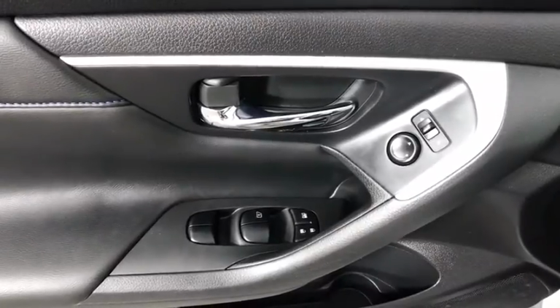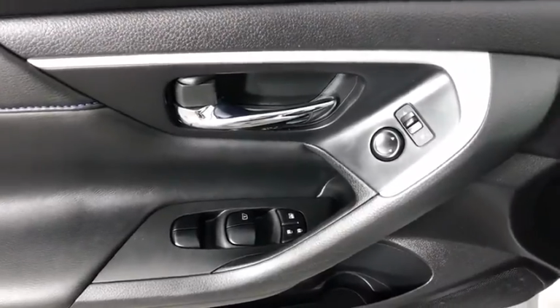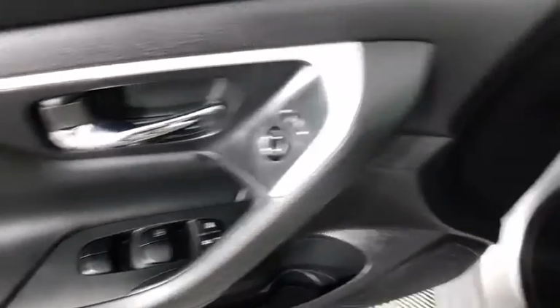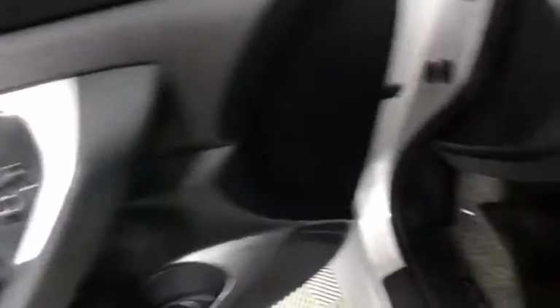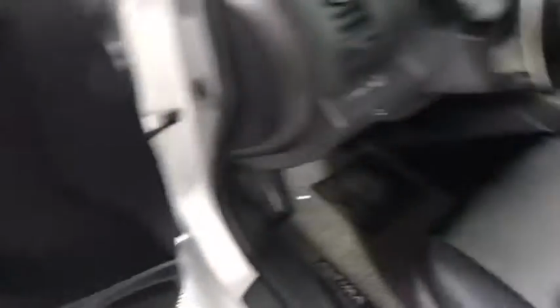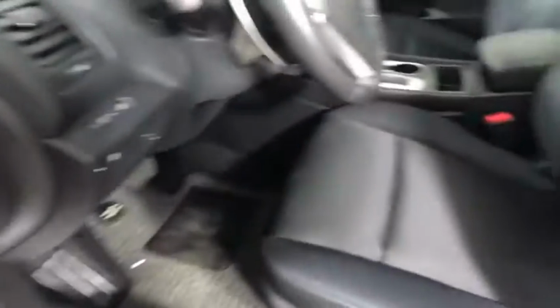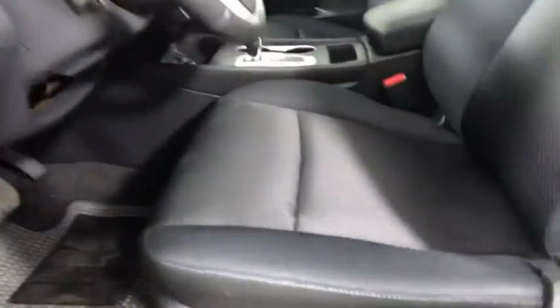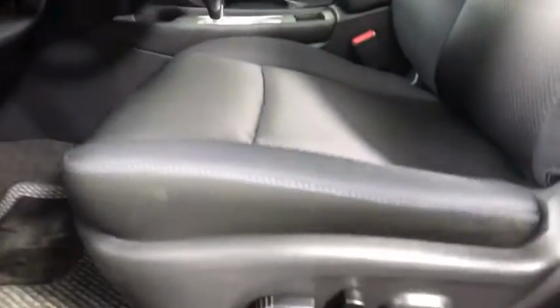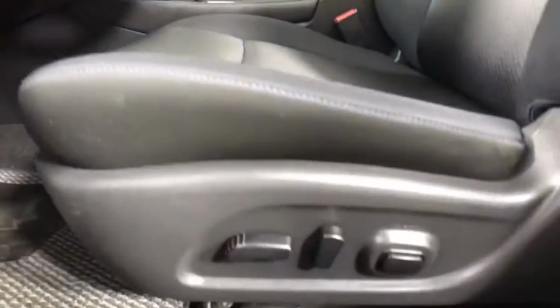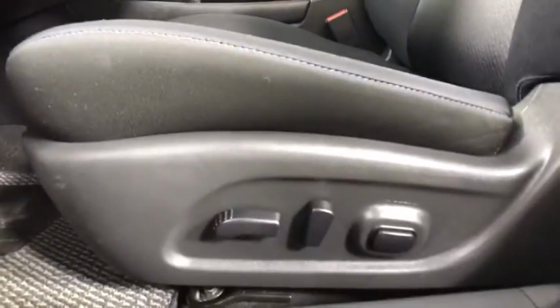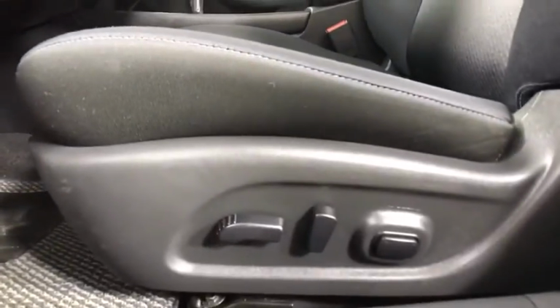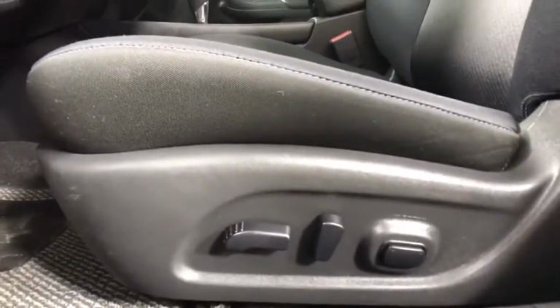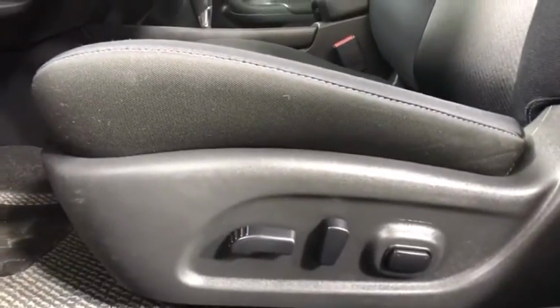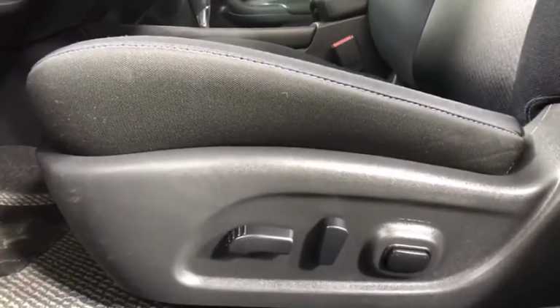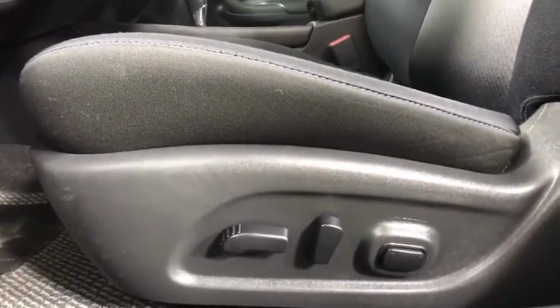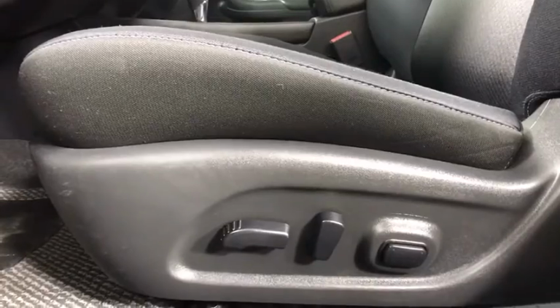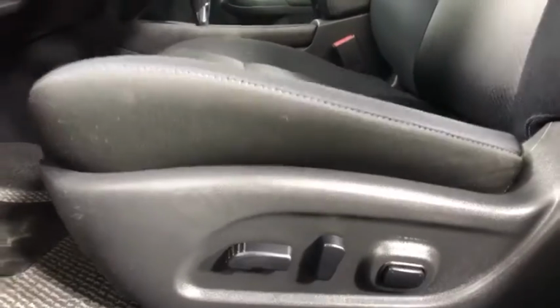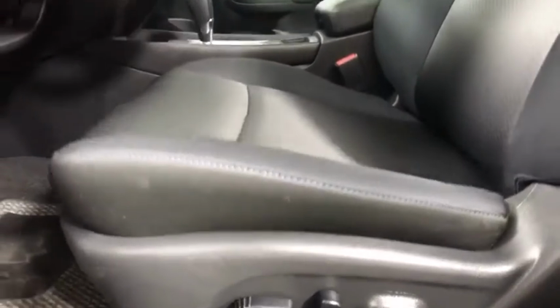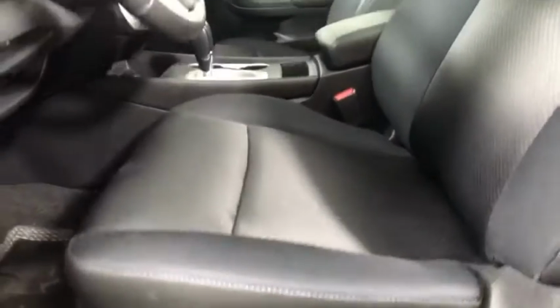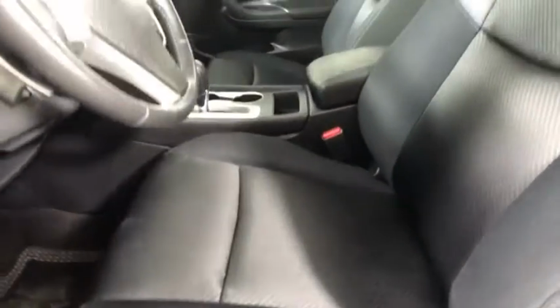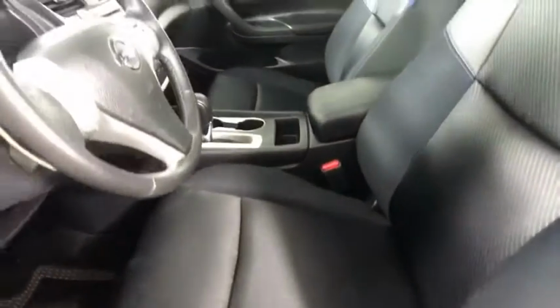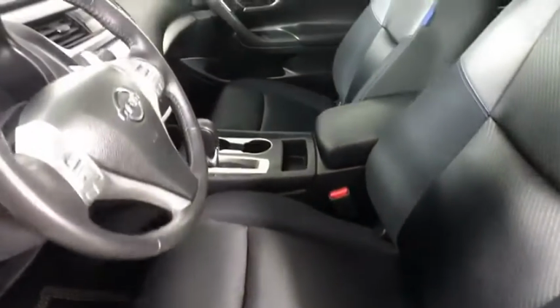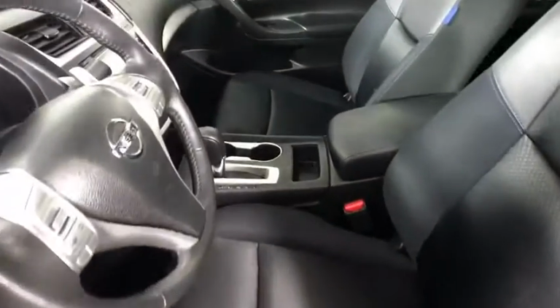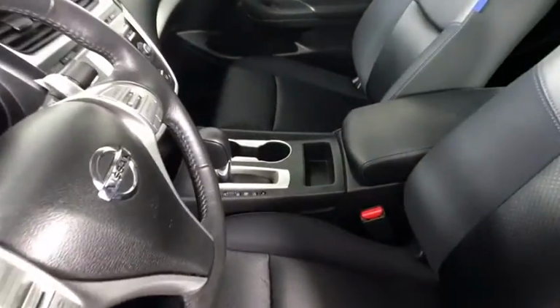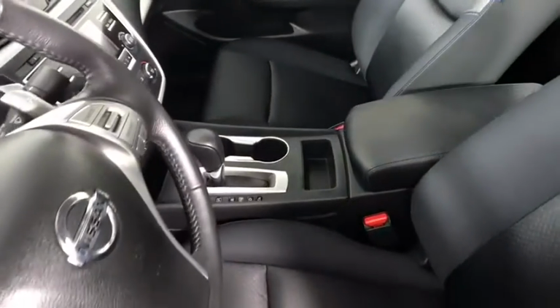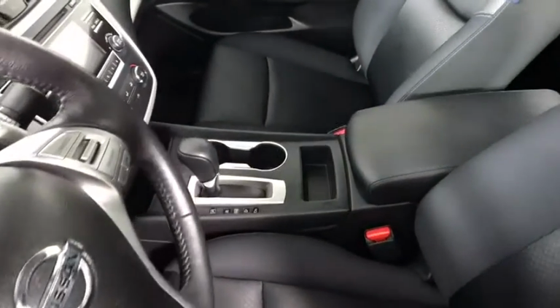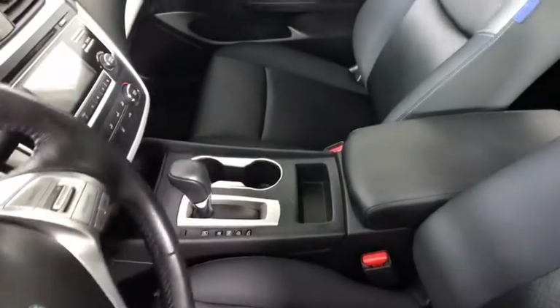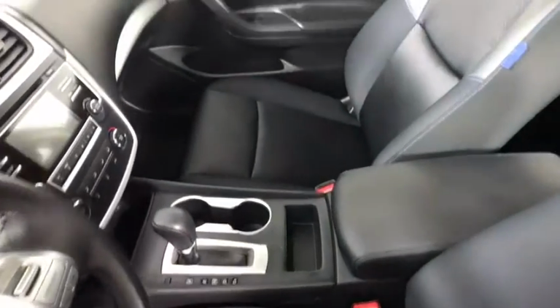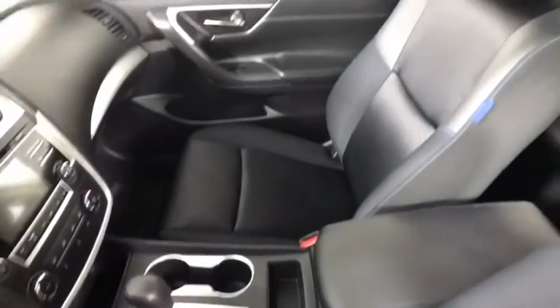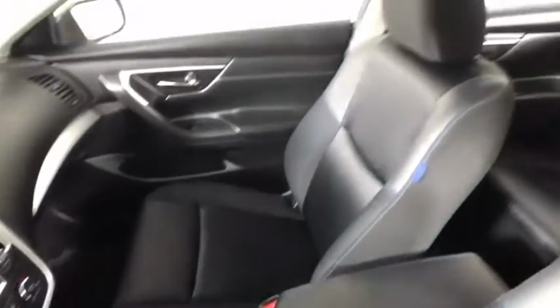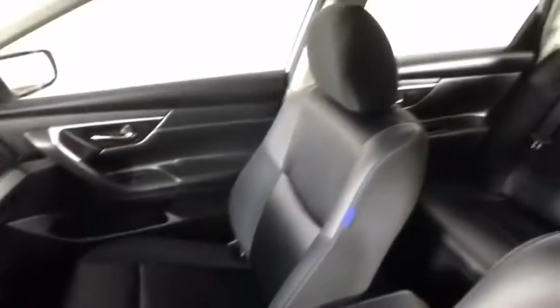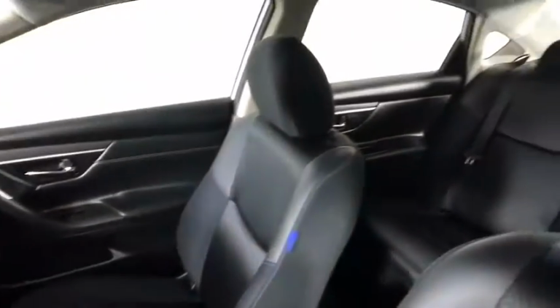This vehicle has less than 55,000 miles. Here are some of this vehicle's great options: backup camera, keyless entry, steering wheel audio controls.